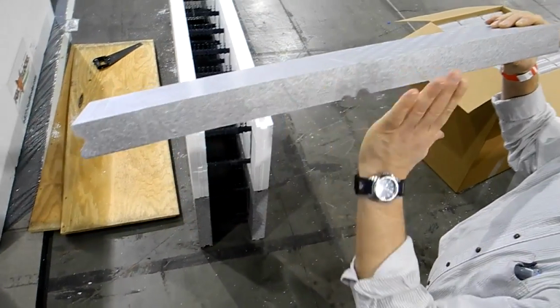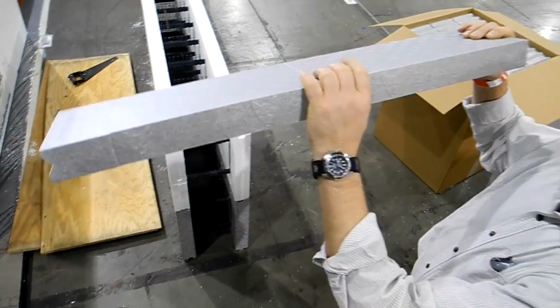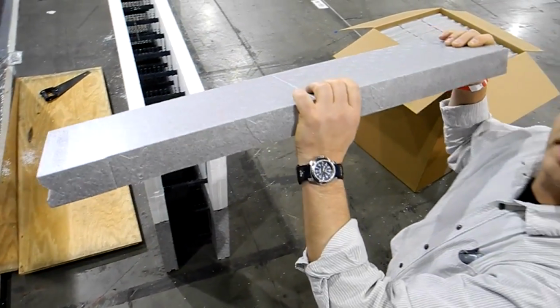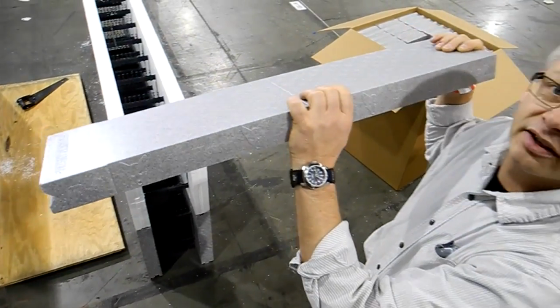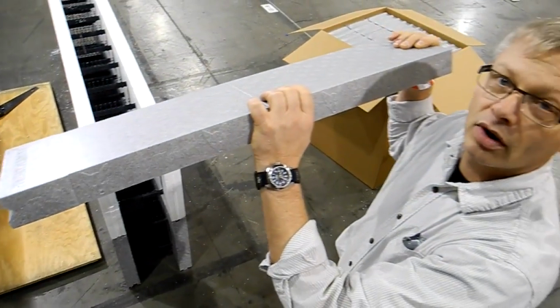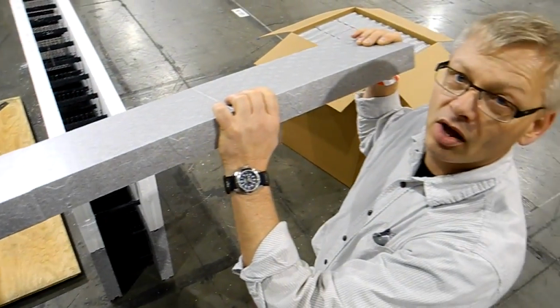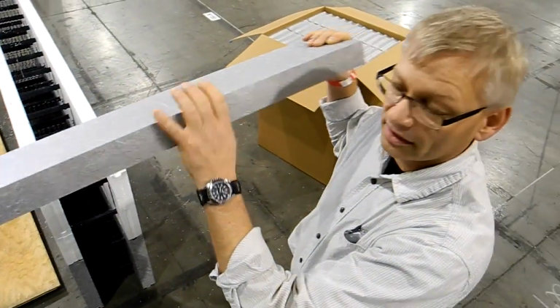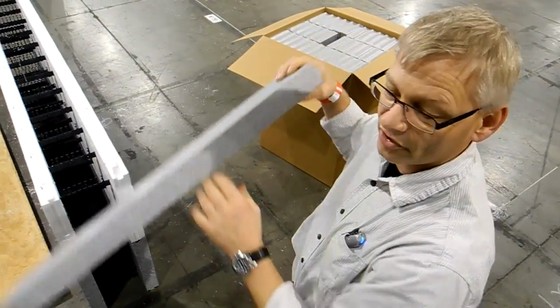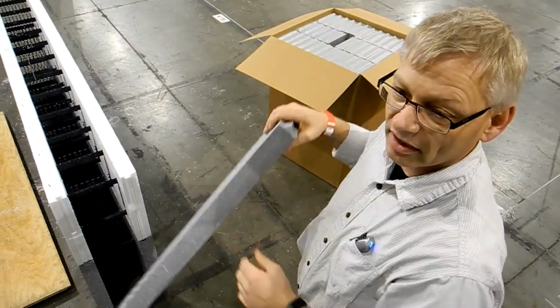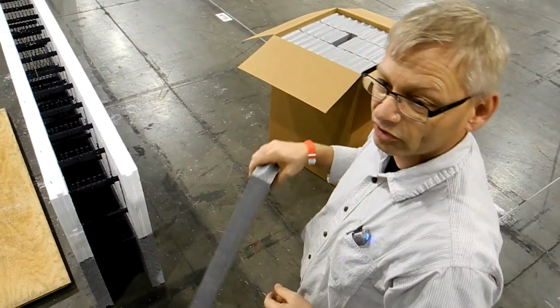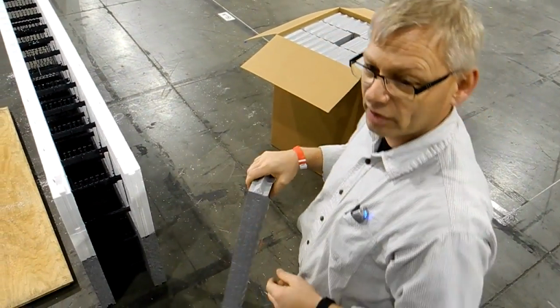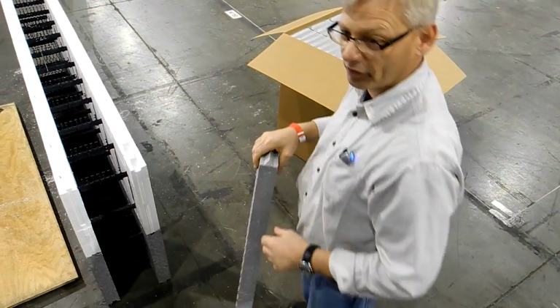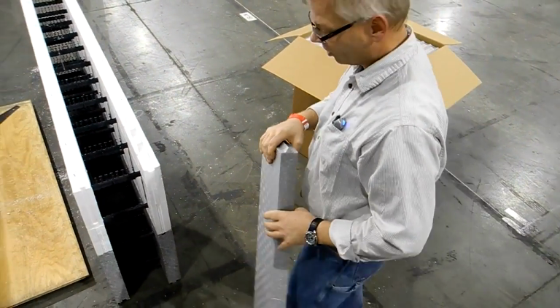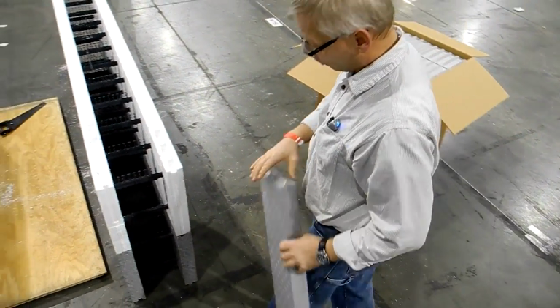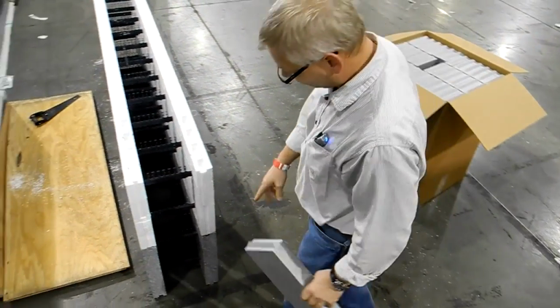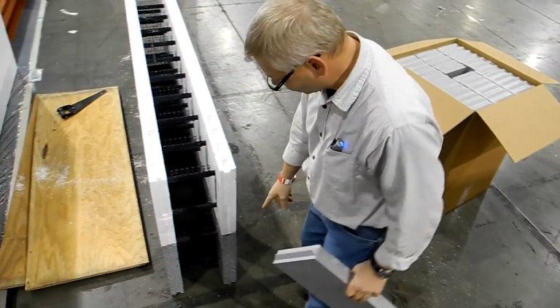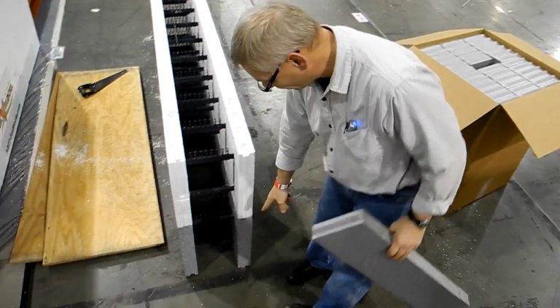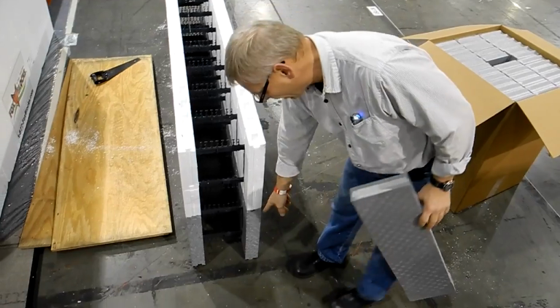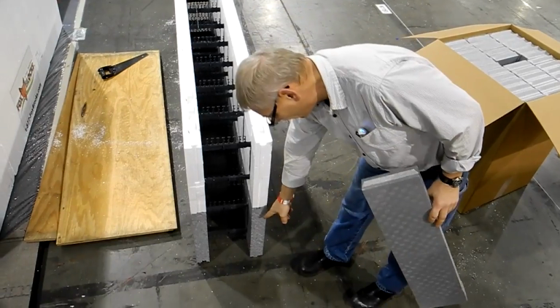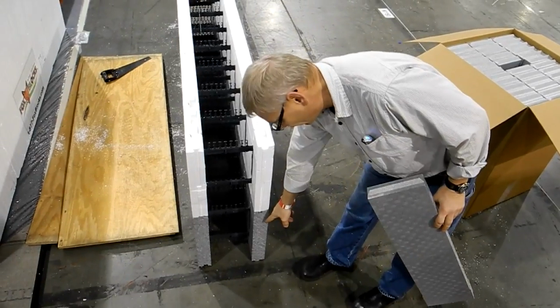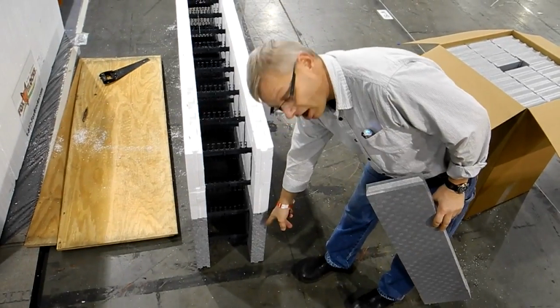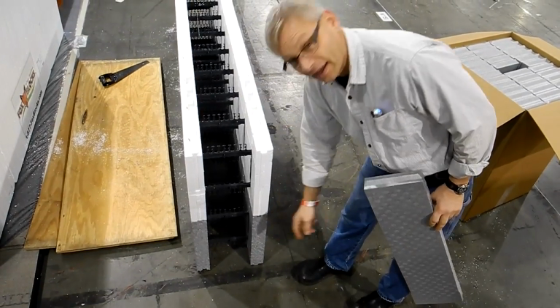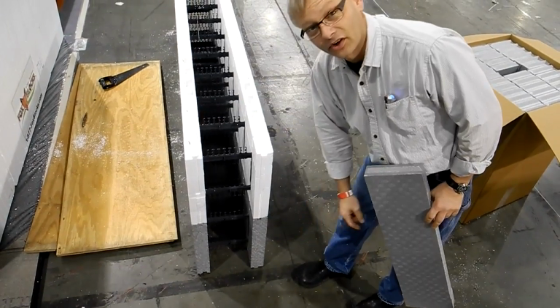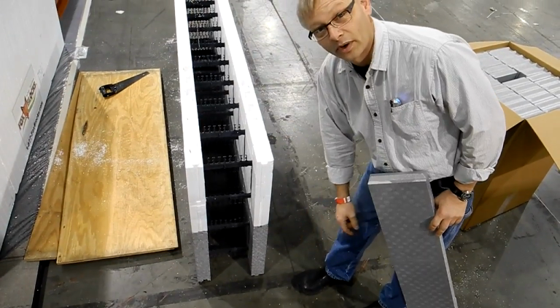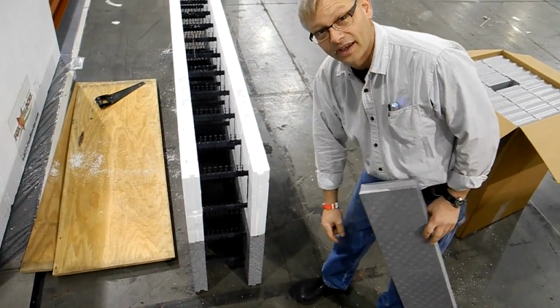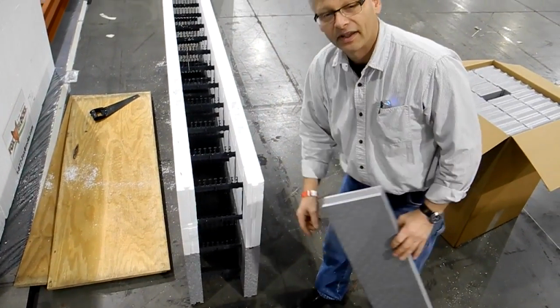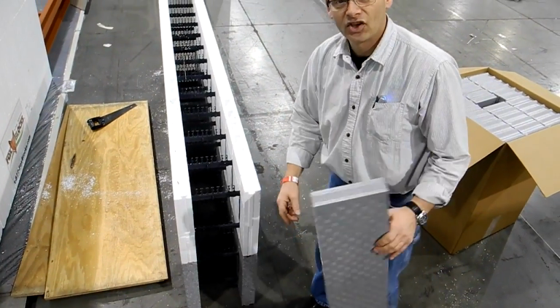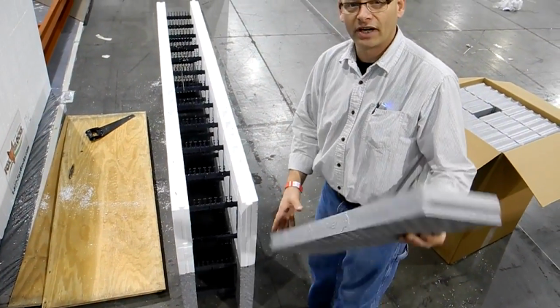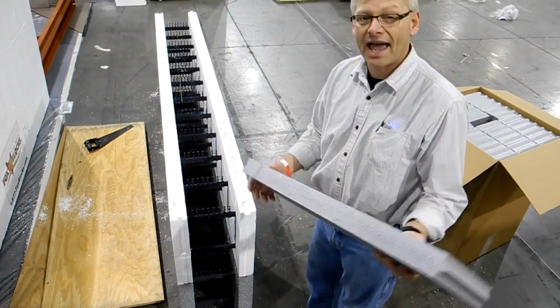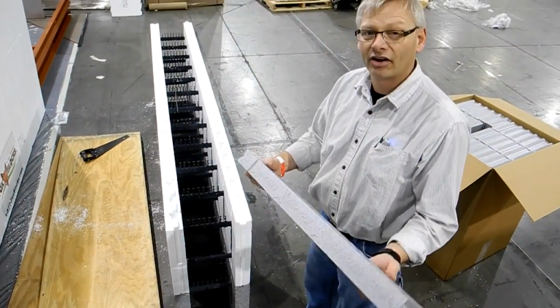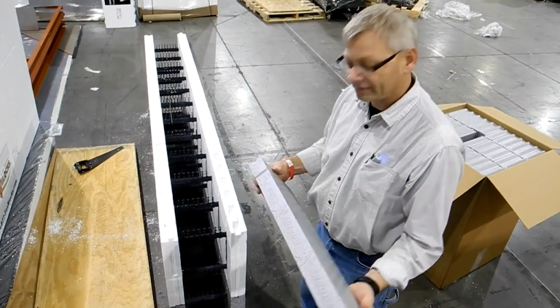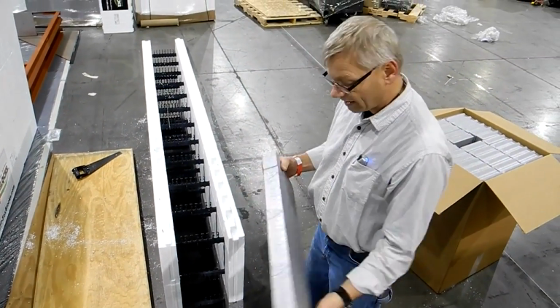This adds R9 to our block that's already at R23. Or if you use our graphite-filled block, that's an R27 — you're going to add R9 to that.